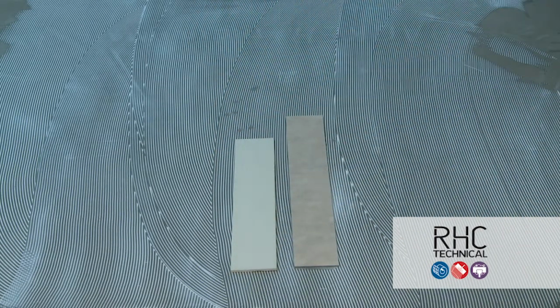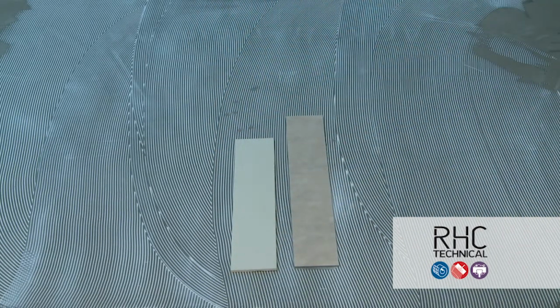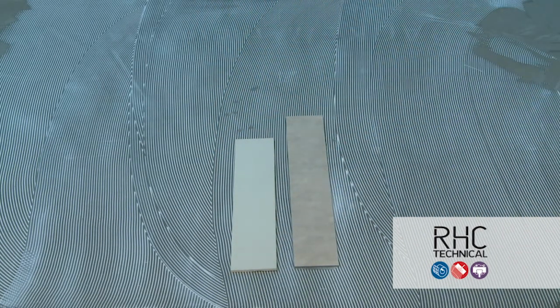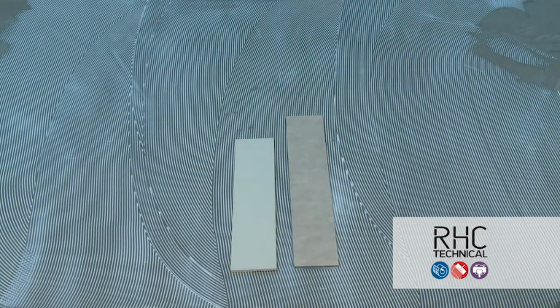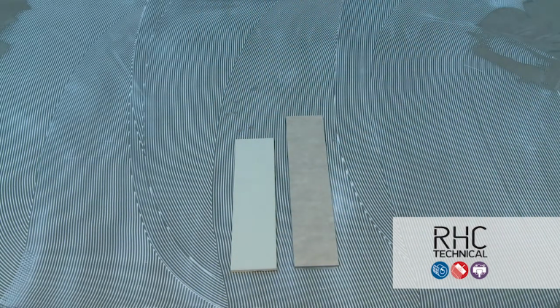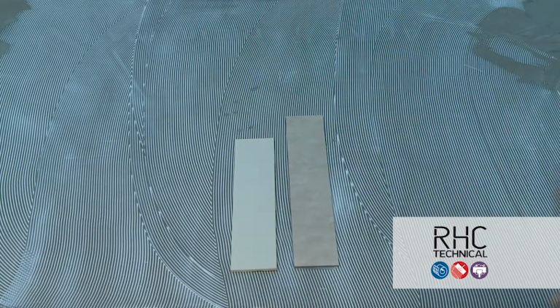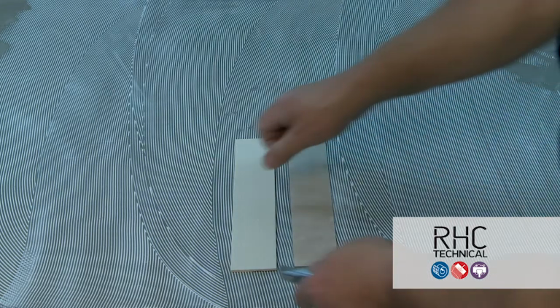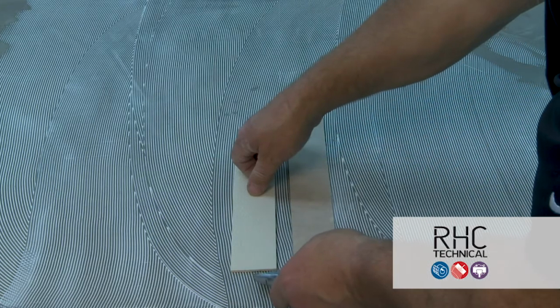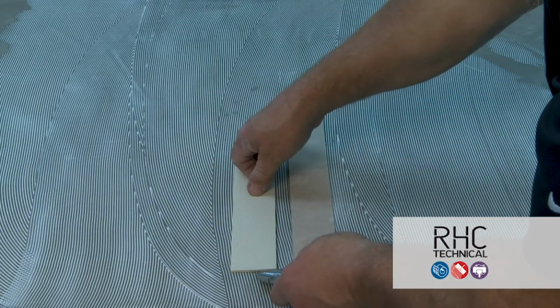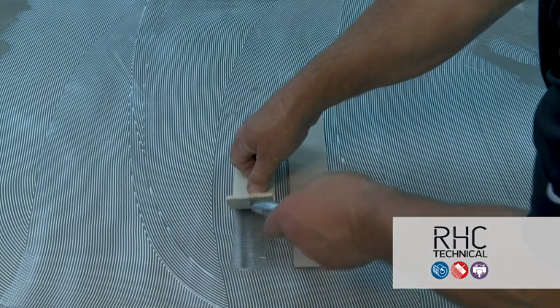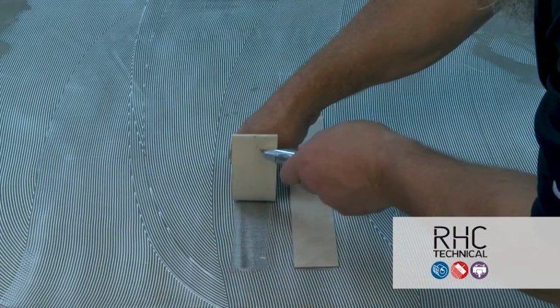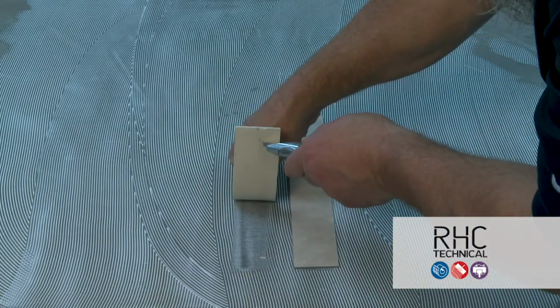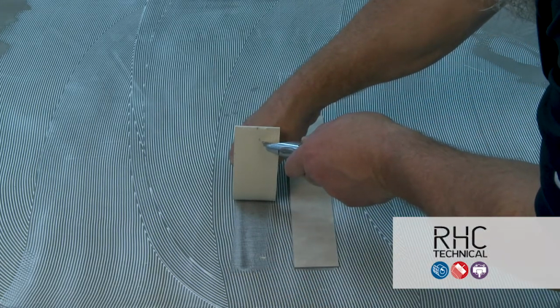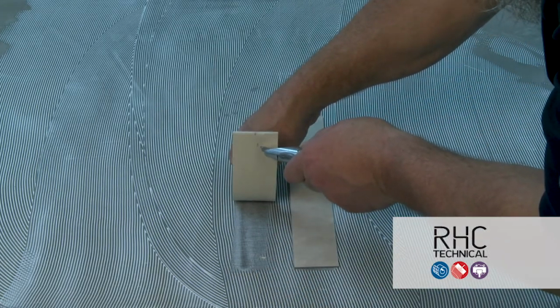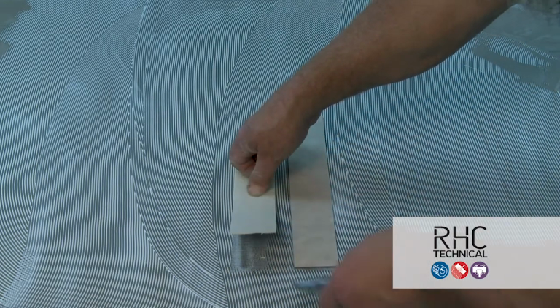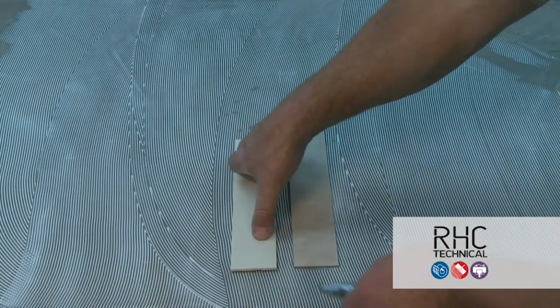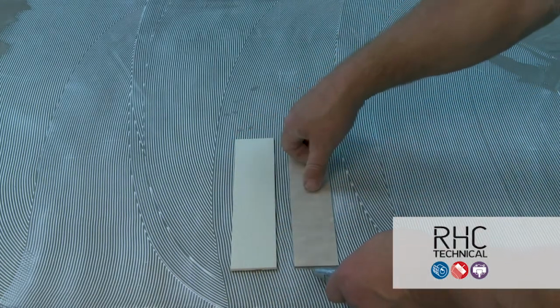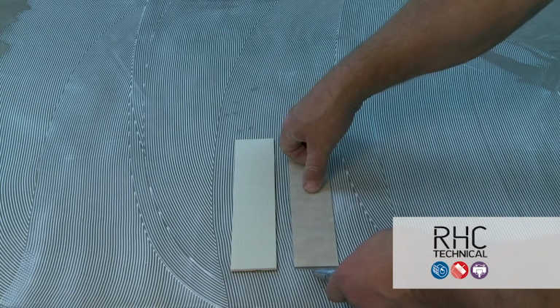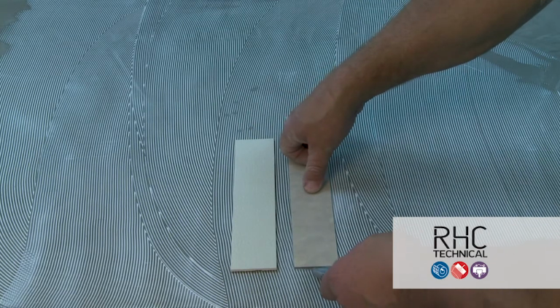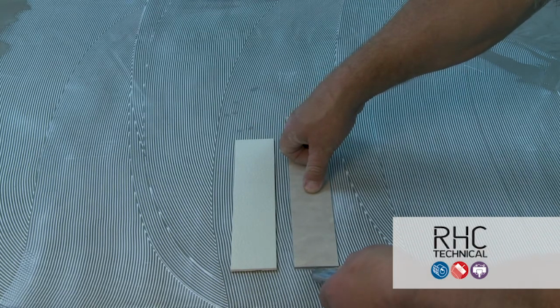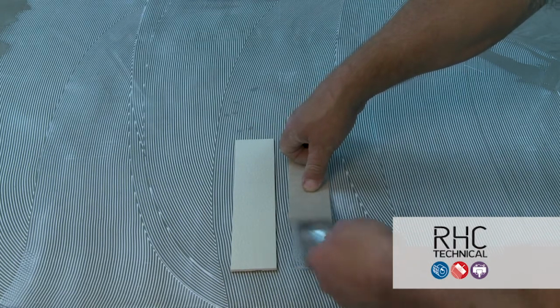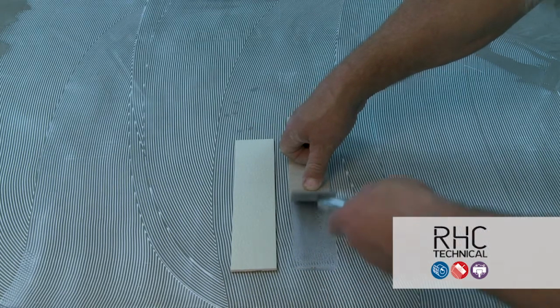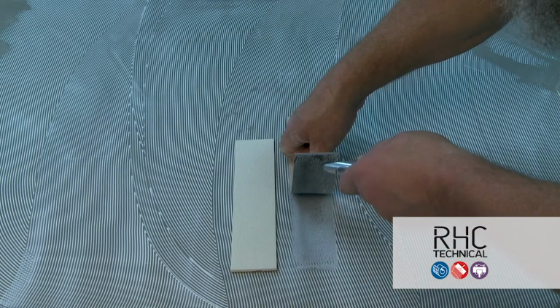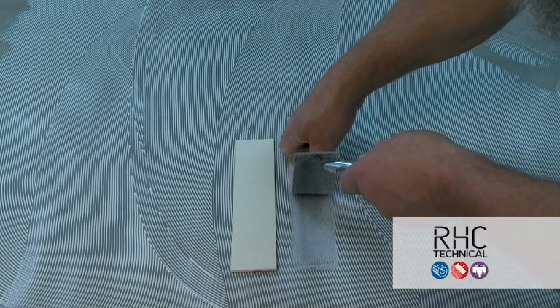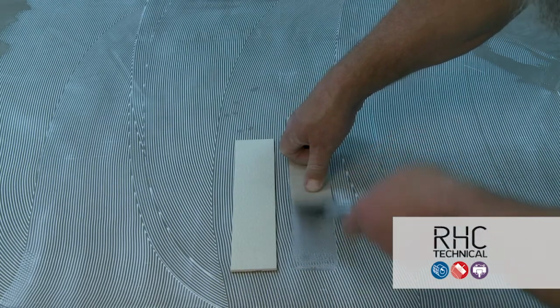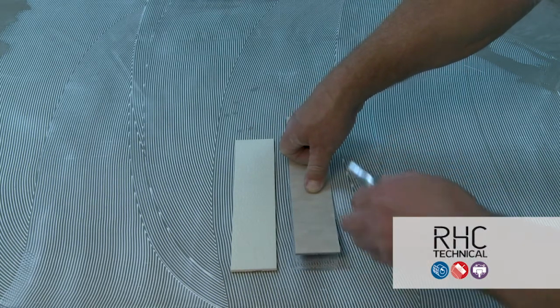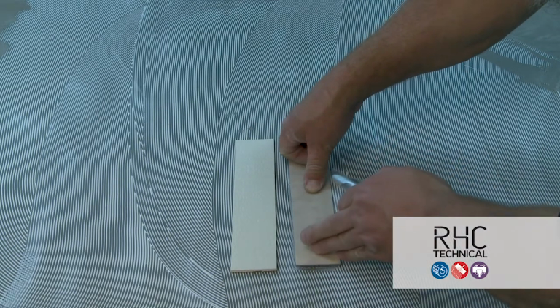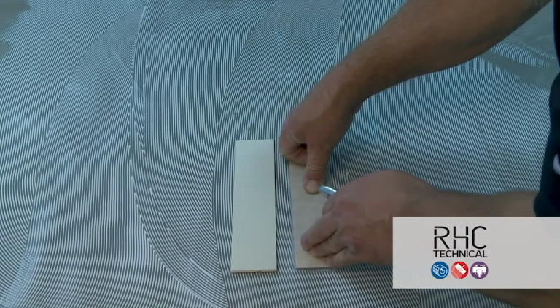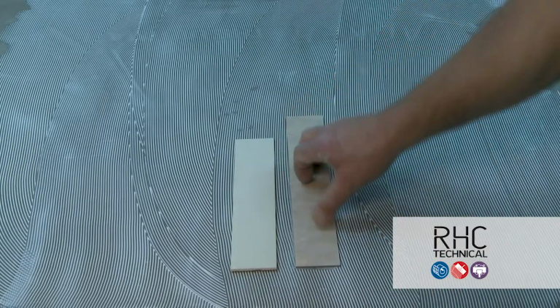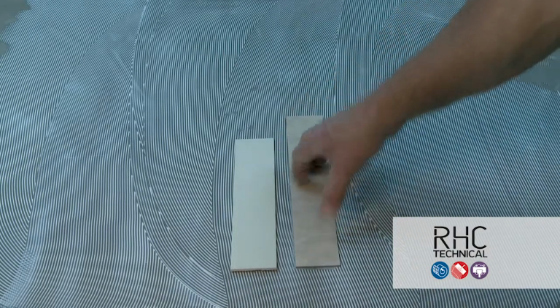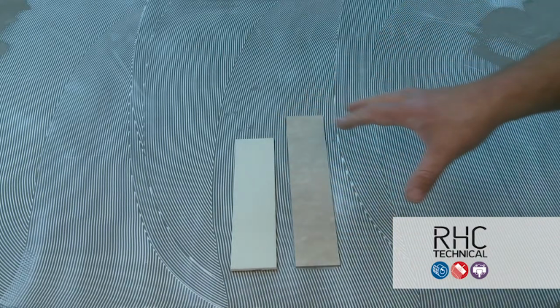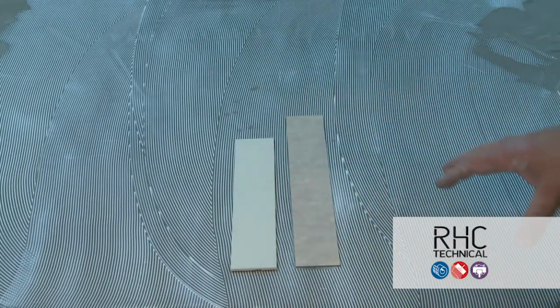Make sure you're getting good adhesive transfer to the flooring material. If you're not knocking down the trowel marks, you're not getting good transfer and have probably let the adhesive sit too long. If the adhesive is not tacky and does not transfer, you'll need to scrape it up and start again.